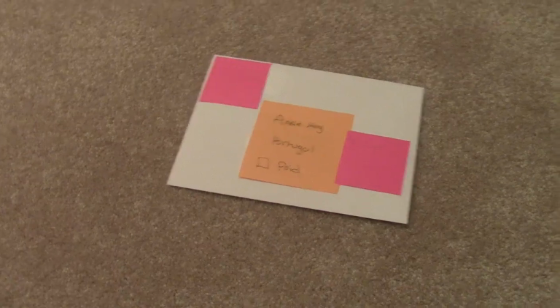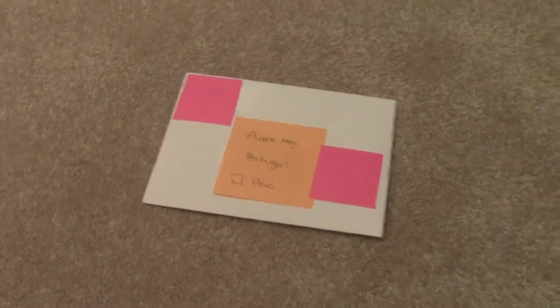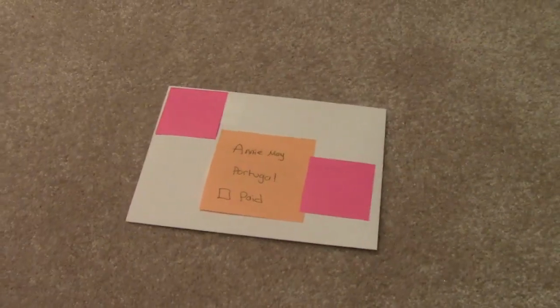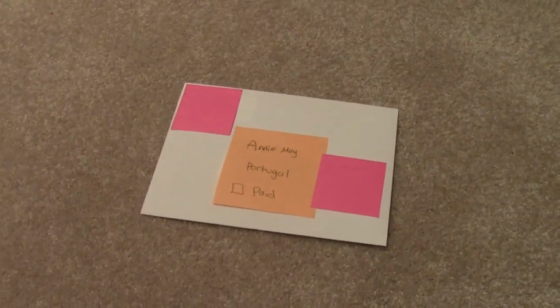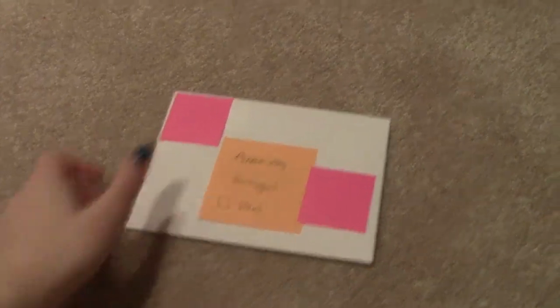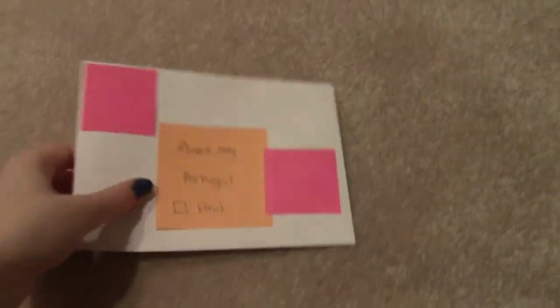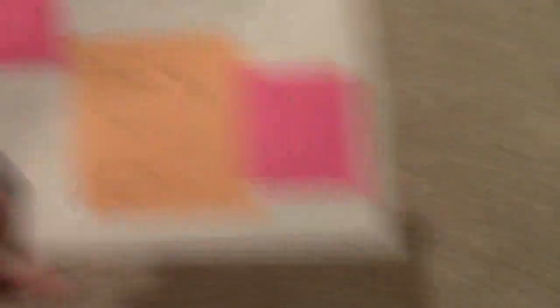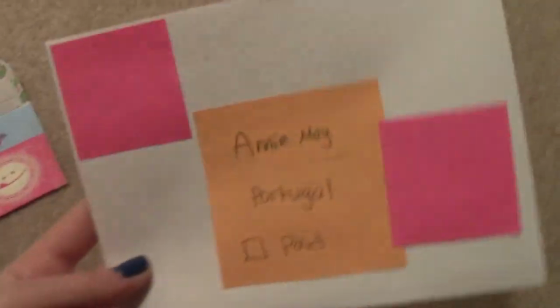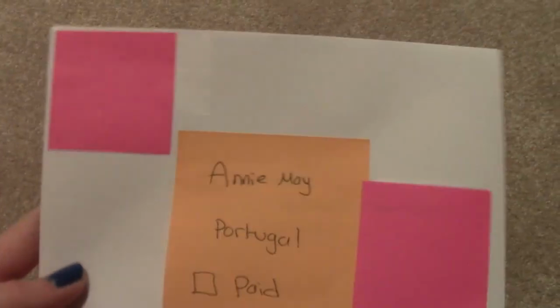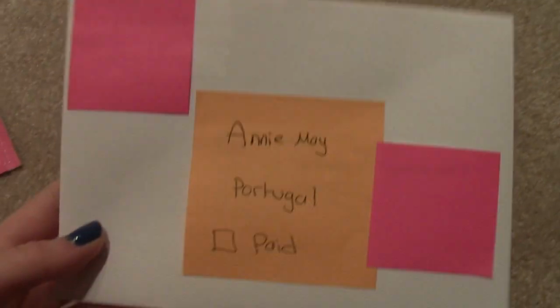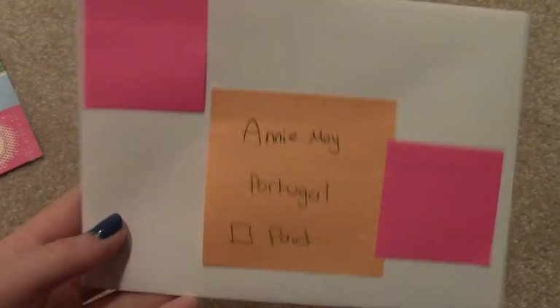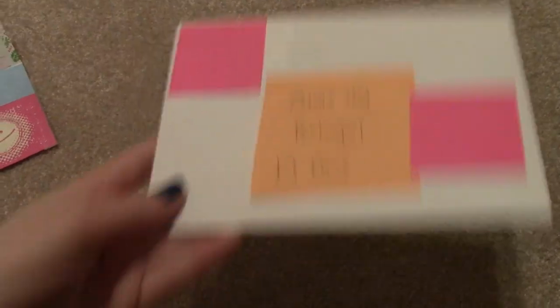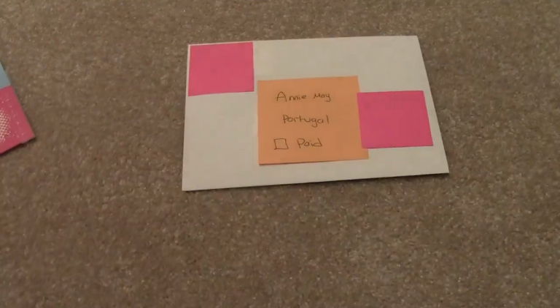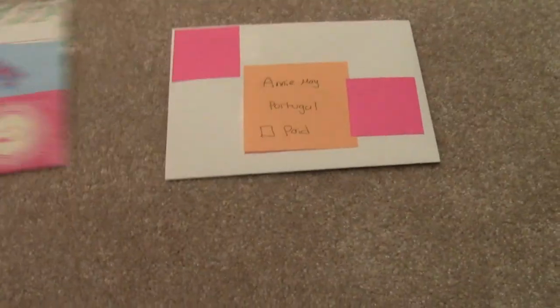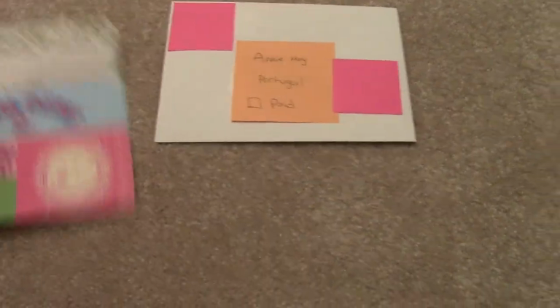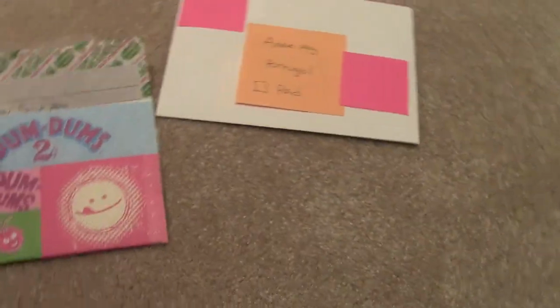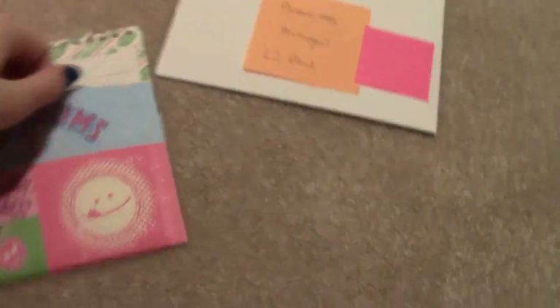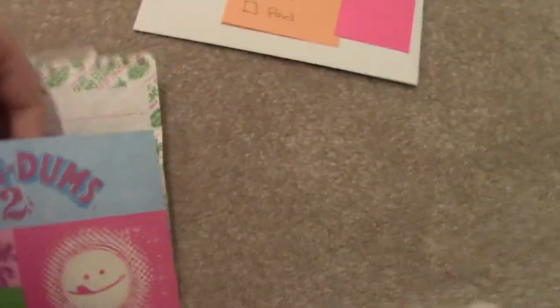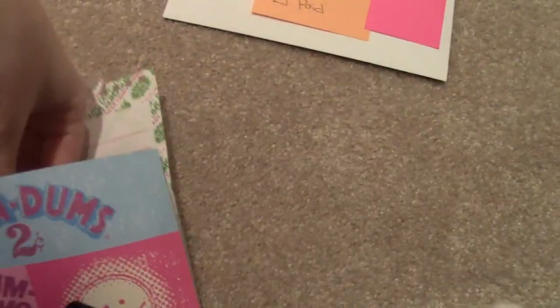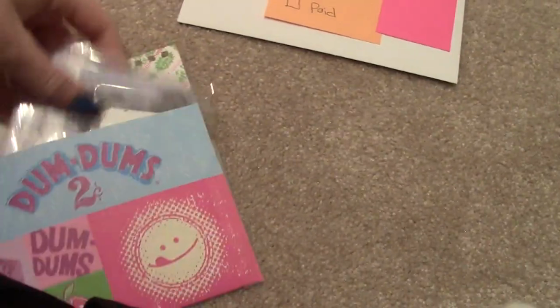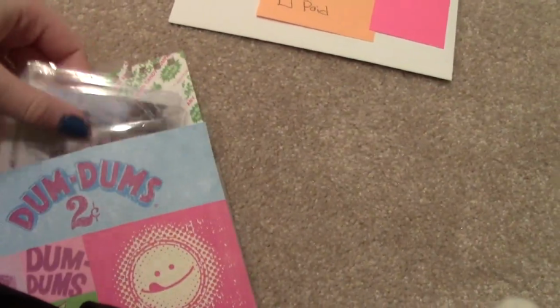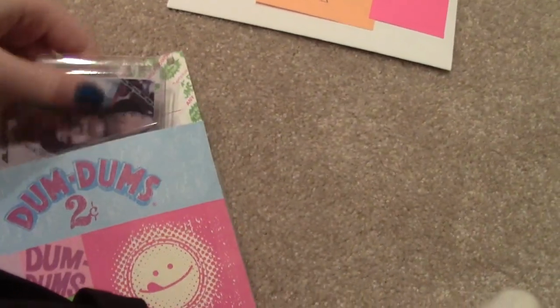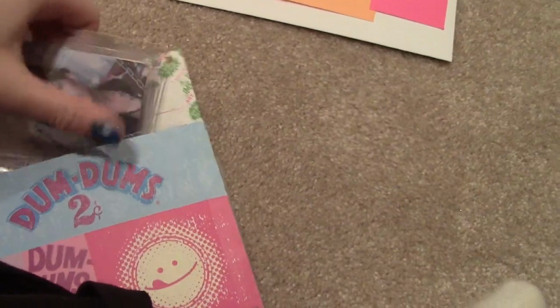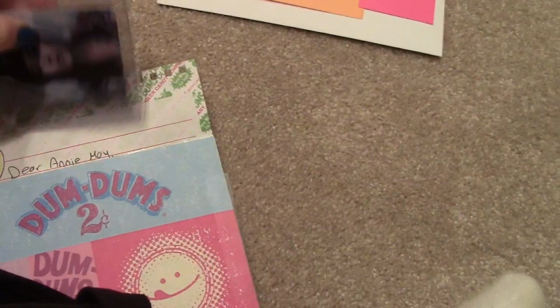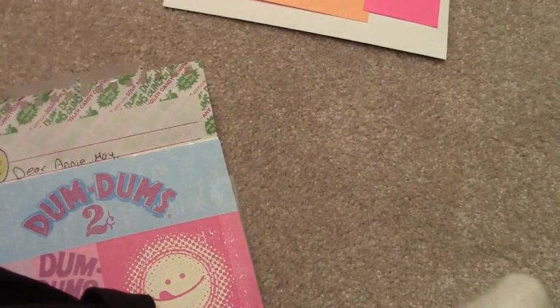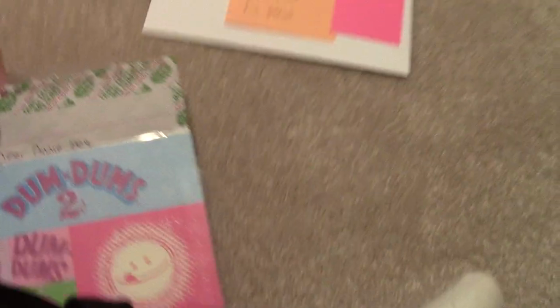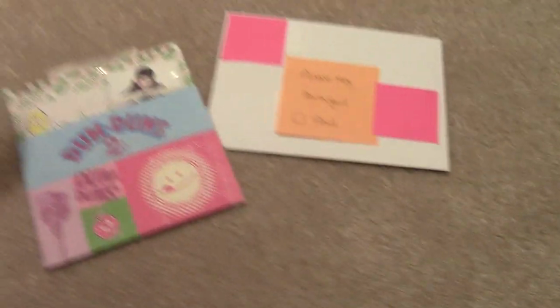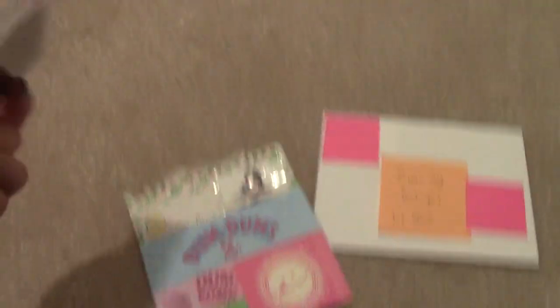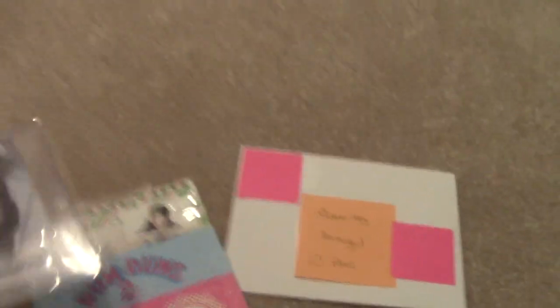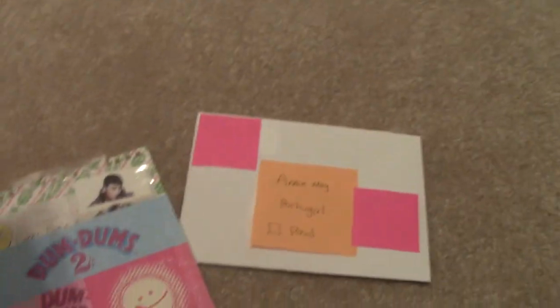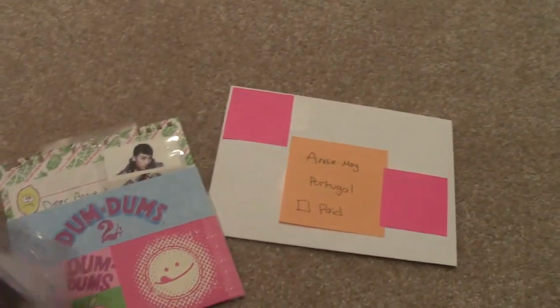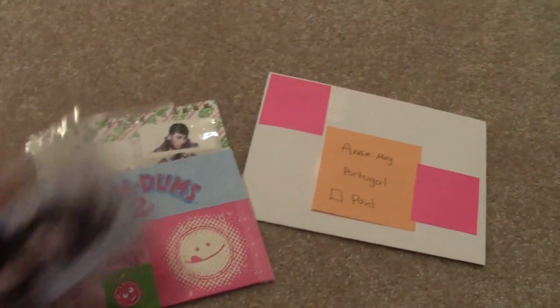Hey guys, it's Mai here, and I just have a quick confirmation video for Annie Mae on YouTube. This is for a purchase. I've already filmed this once before, and my camera didn't save the video, so I'm filming it again.